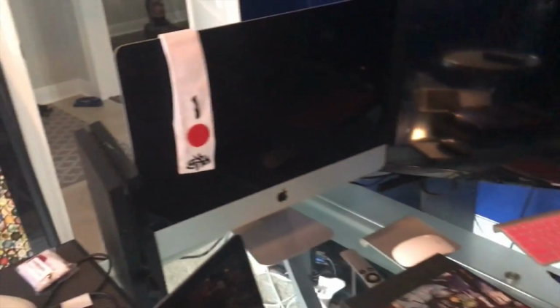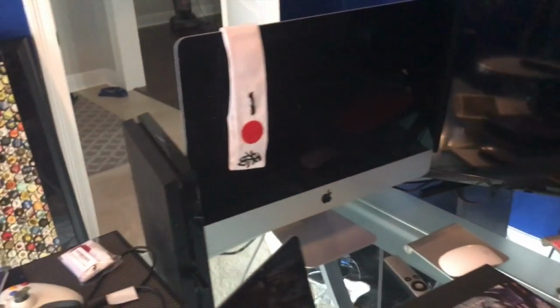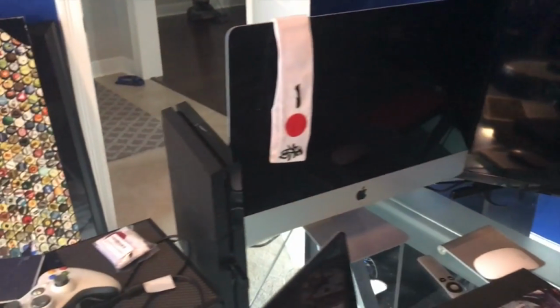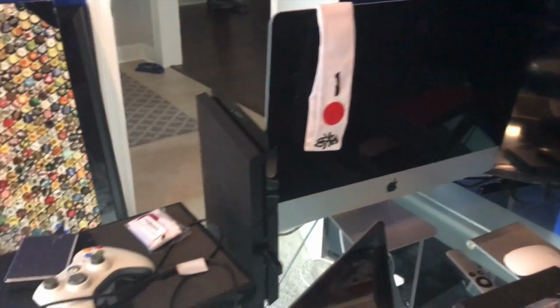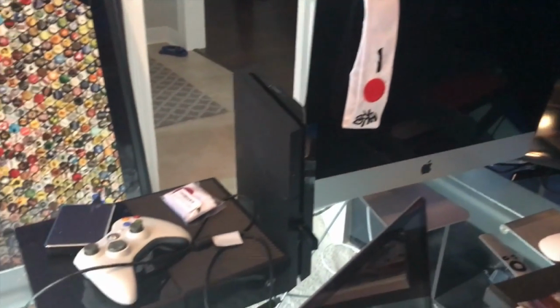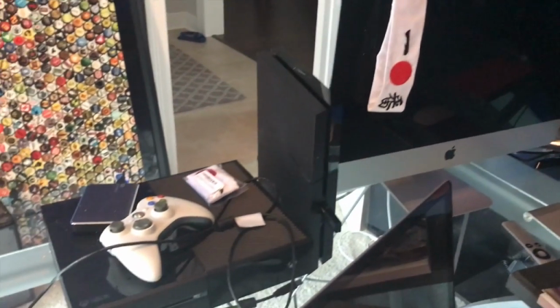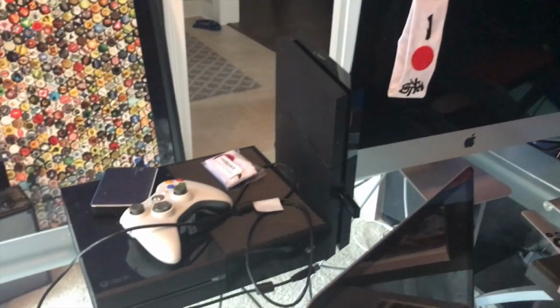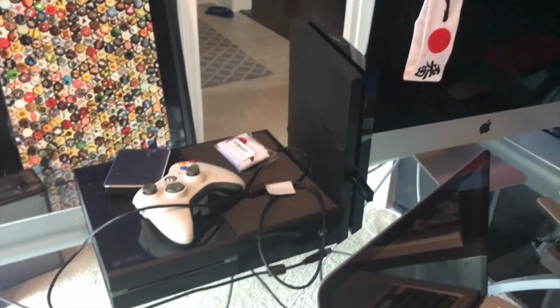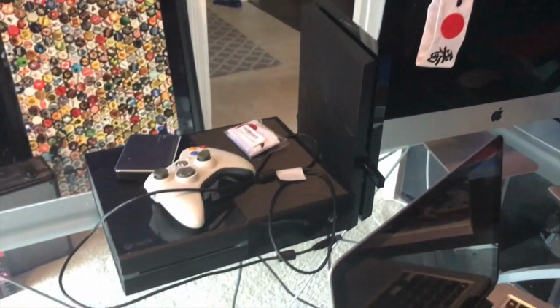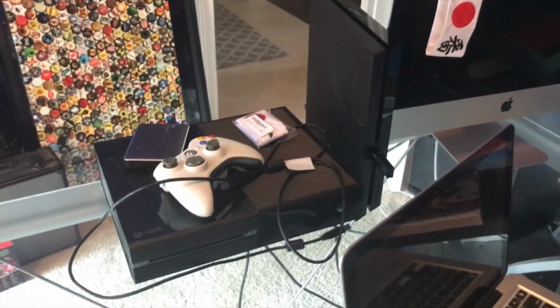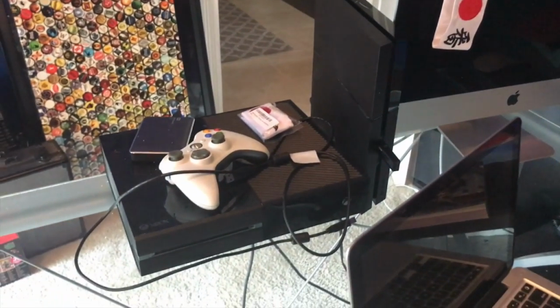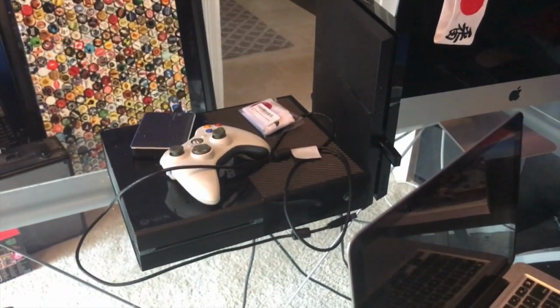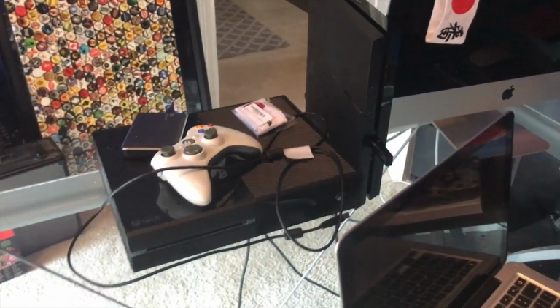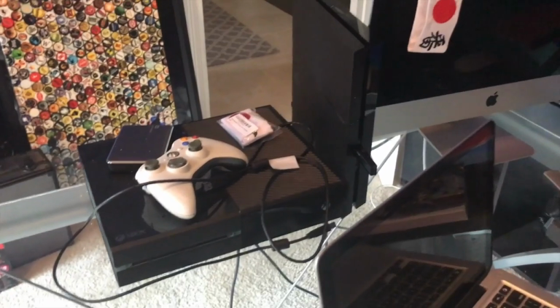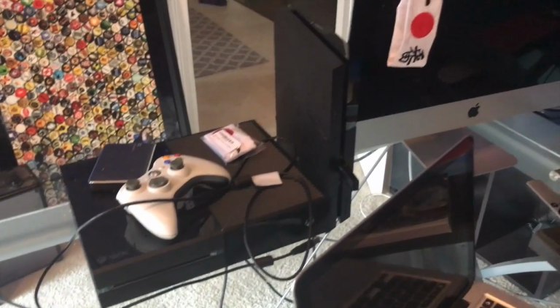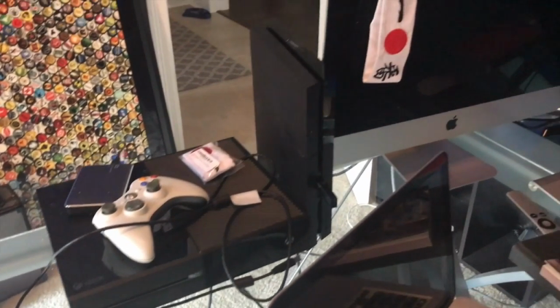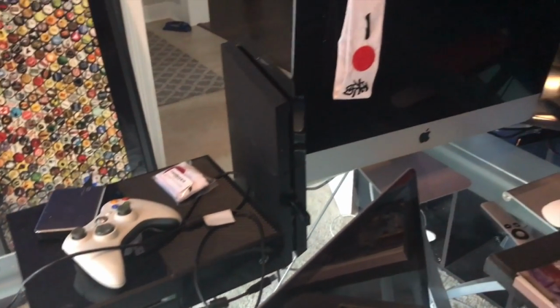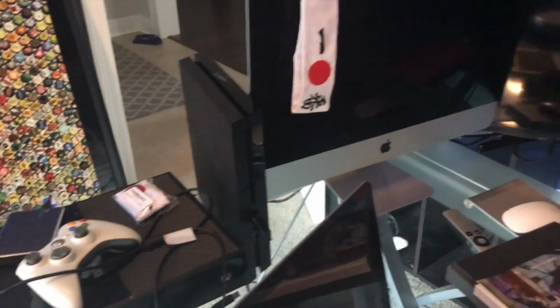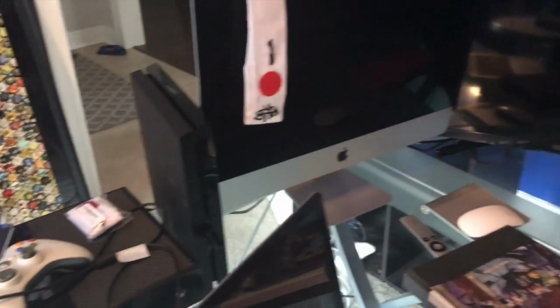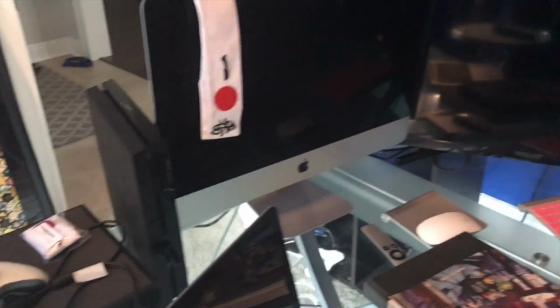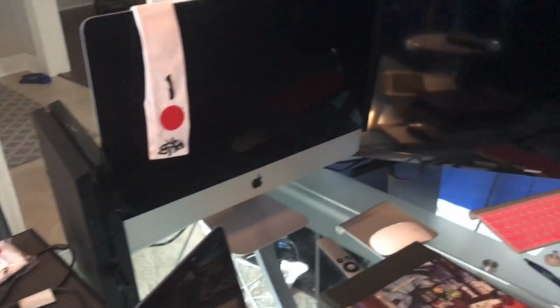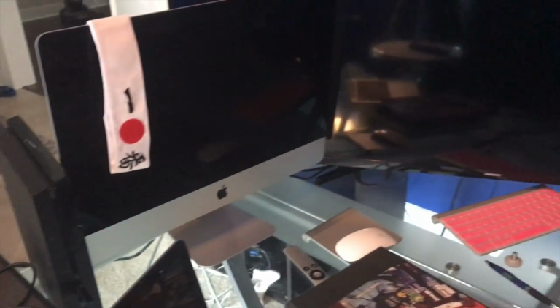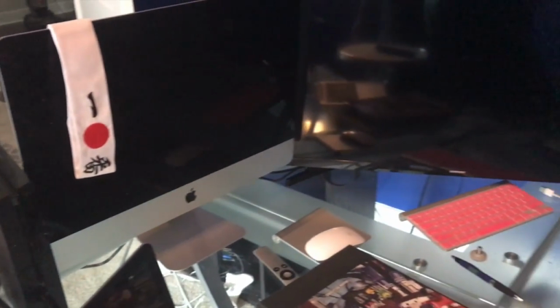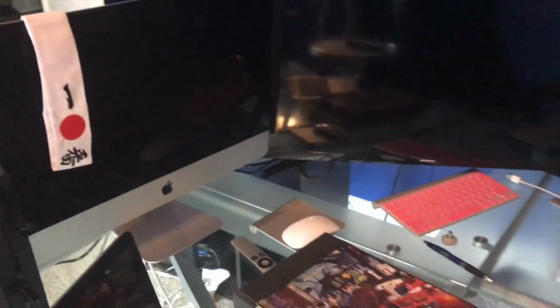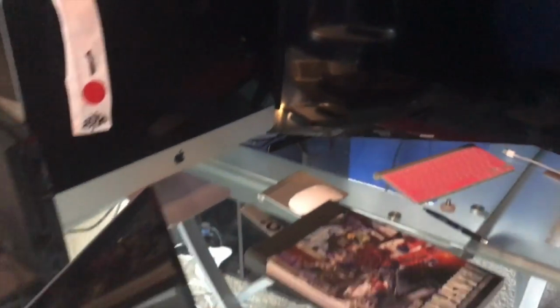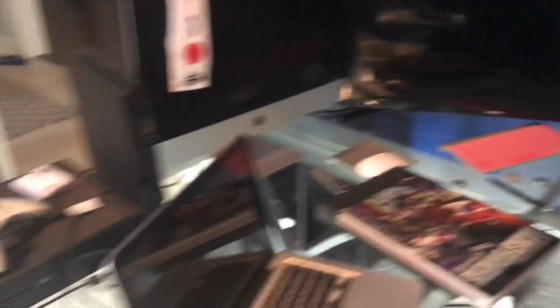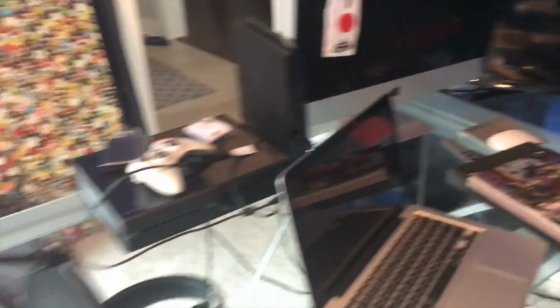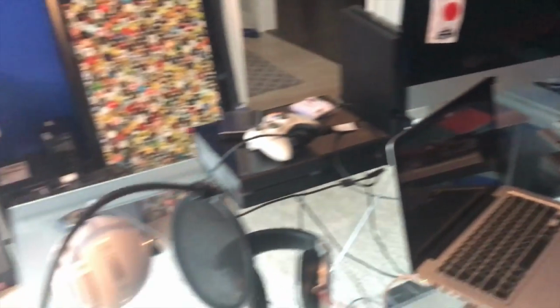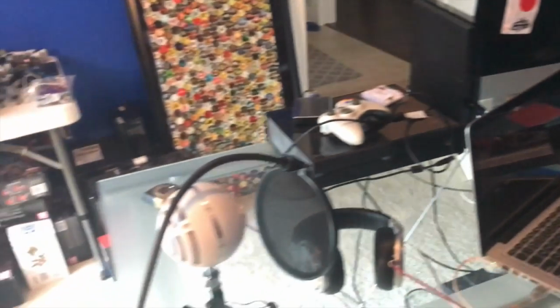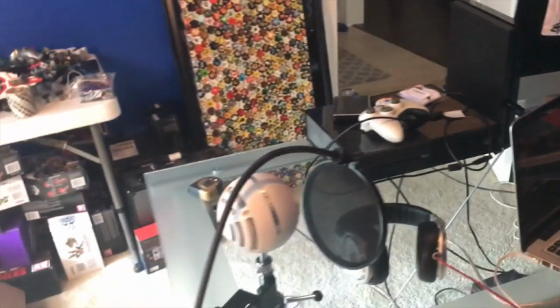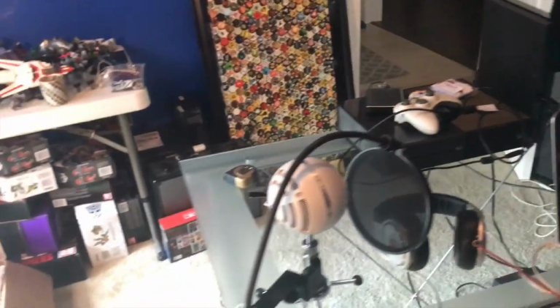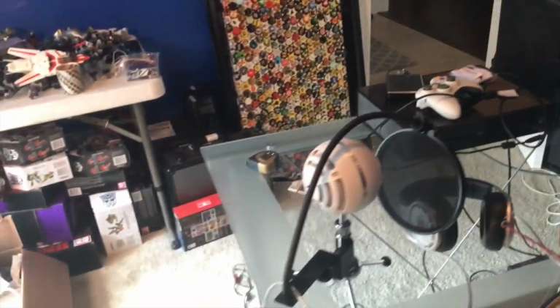This is my iMac for video editing, PS4, Xbox One right there. And my snowball mic.